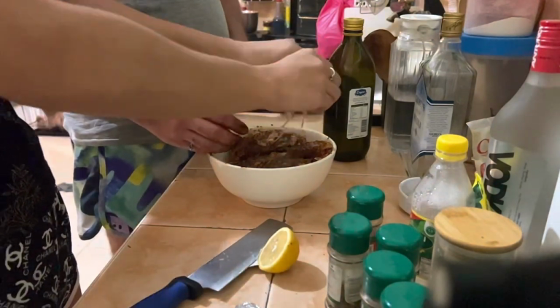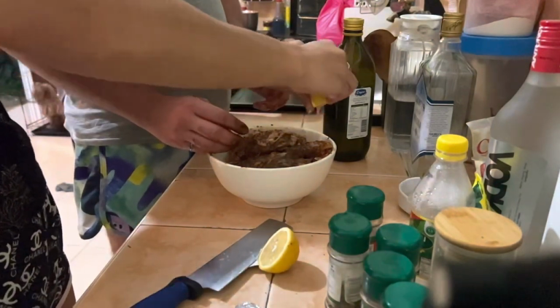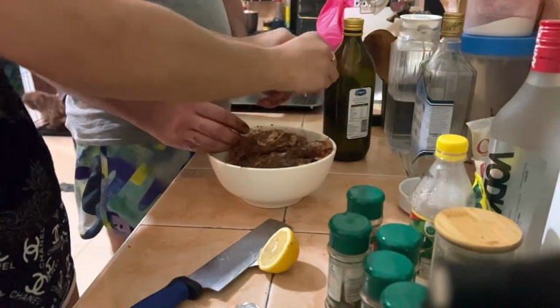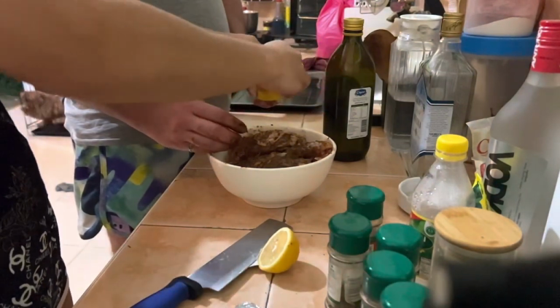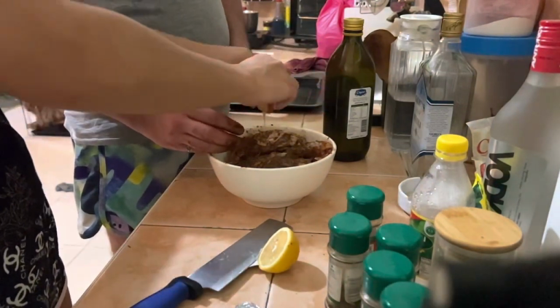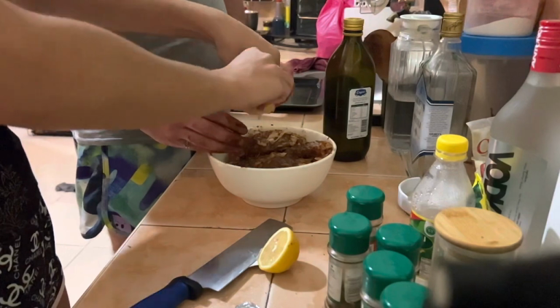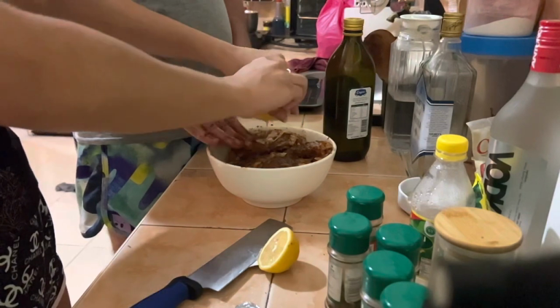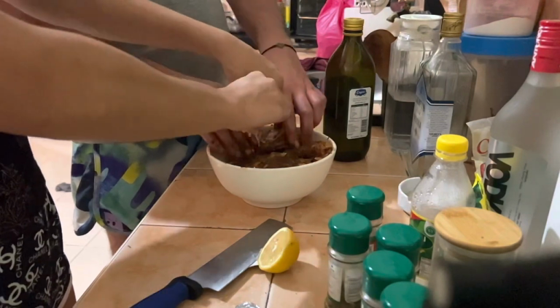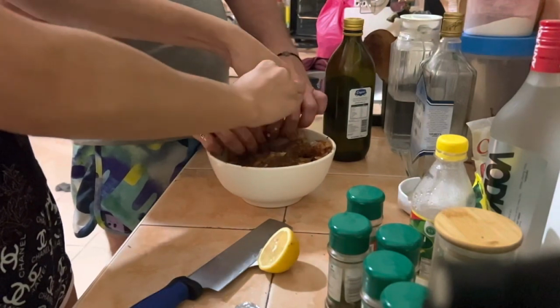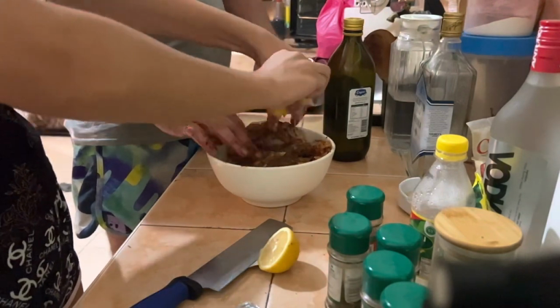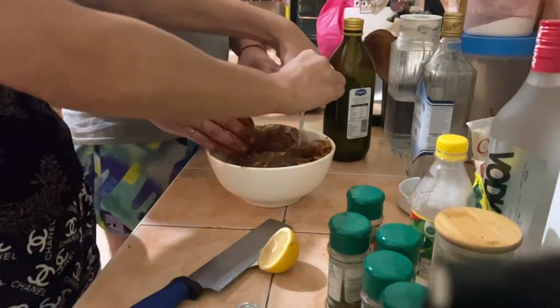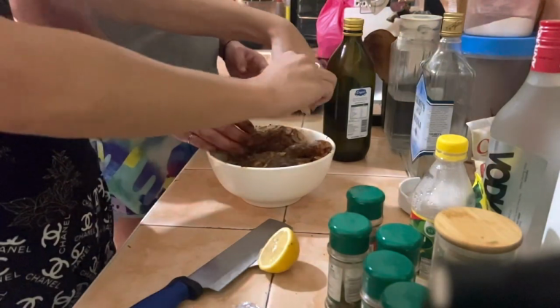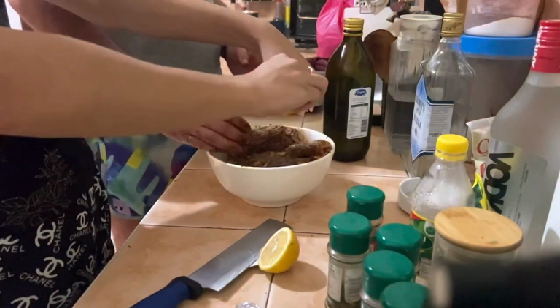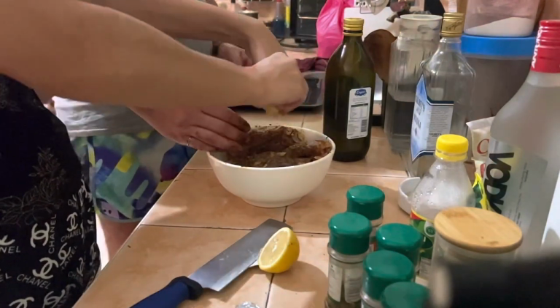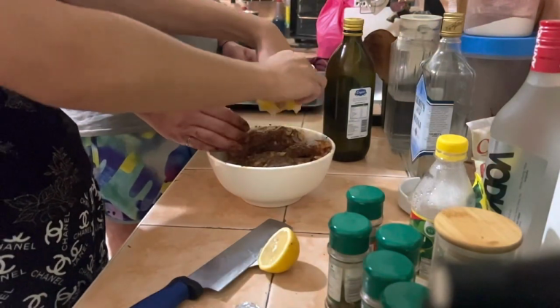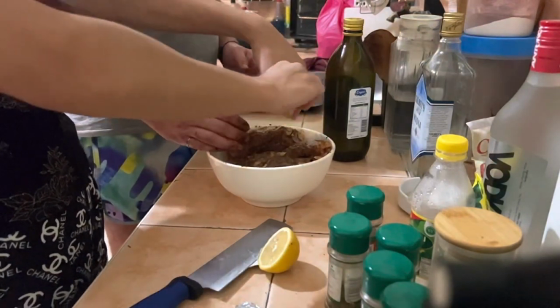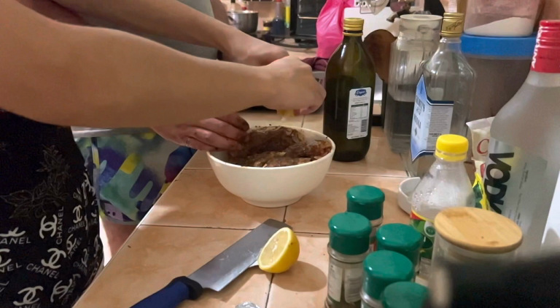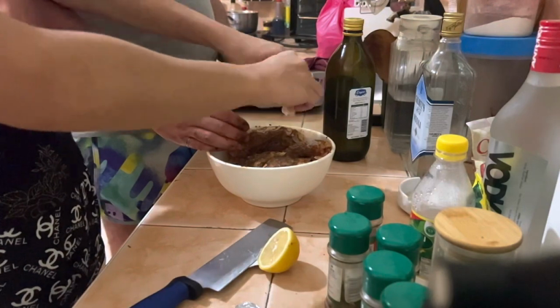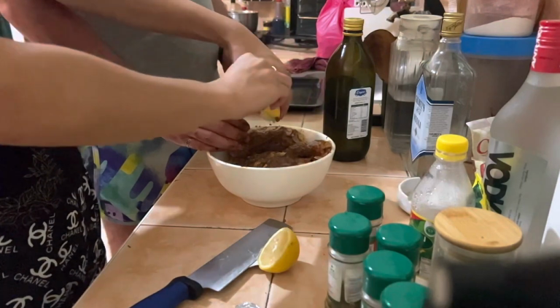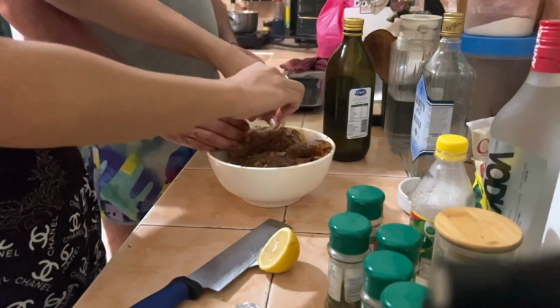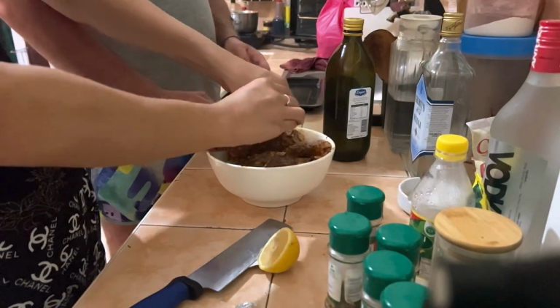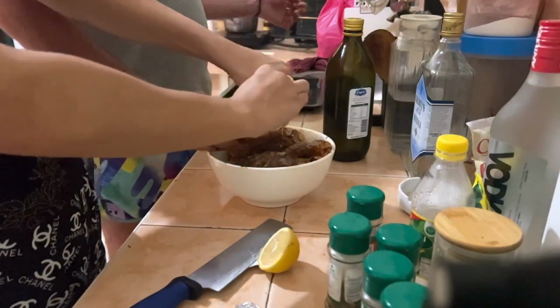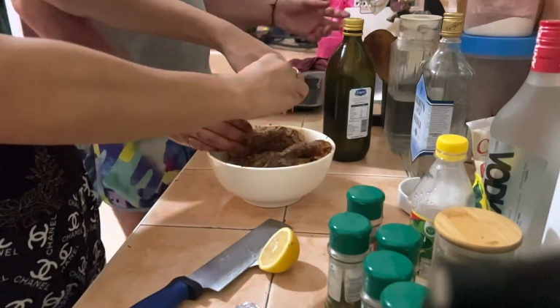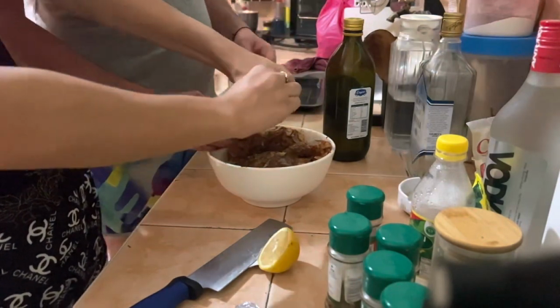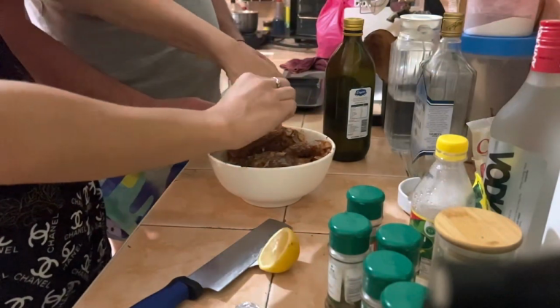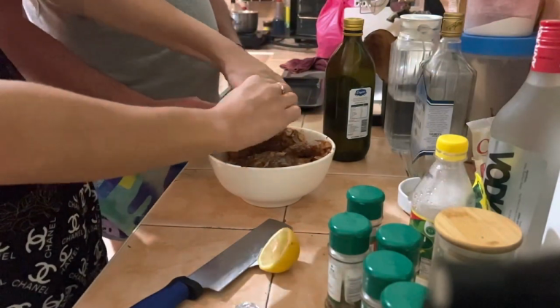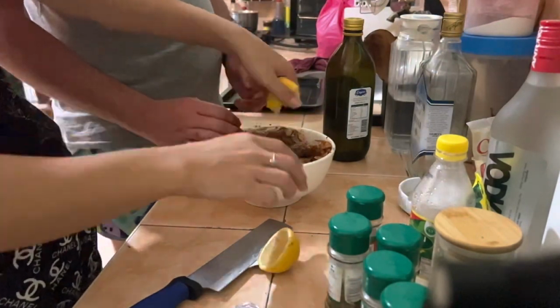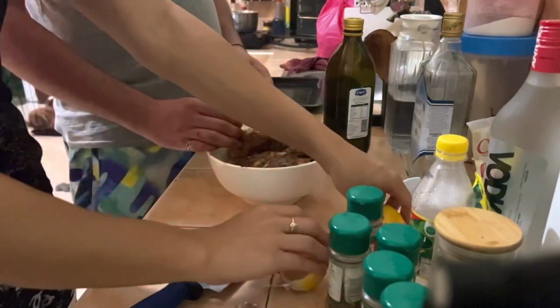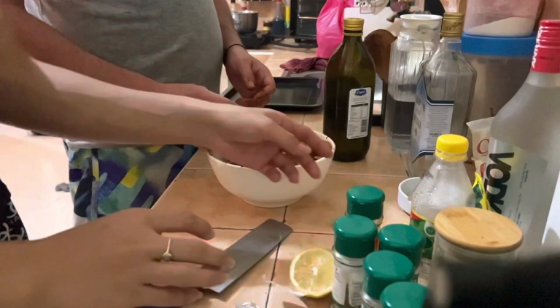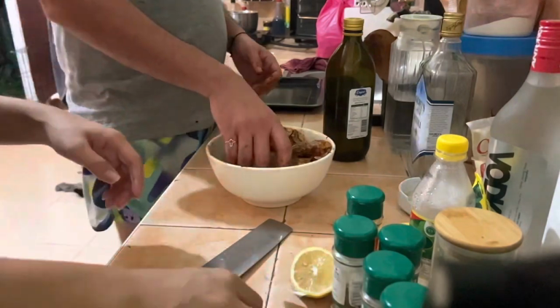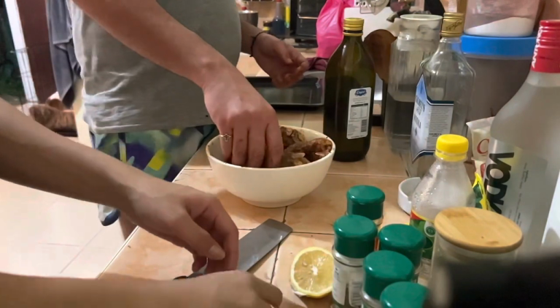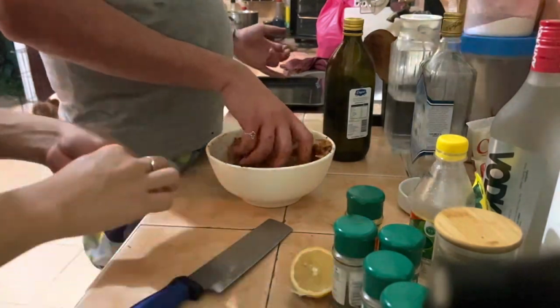Now I'm cutting lemon and going to squeeze it — it's half a lemon. We were supposed to put vinegar but lemon works the same. The smell is also good for the chicken. I'm squeezing the lemon right now and it's done.